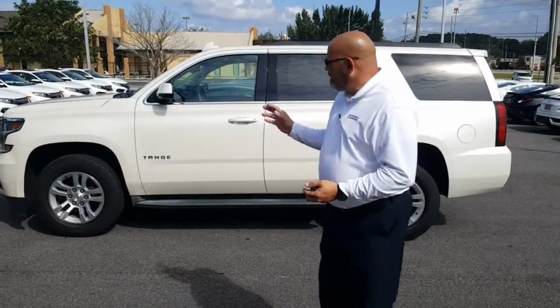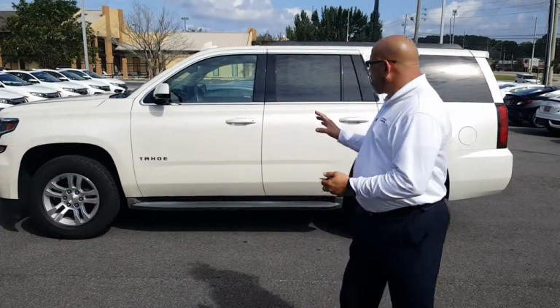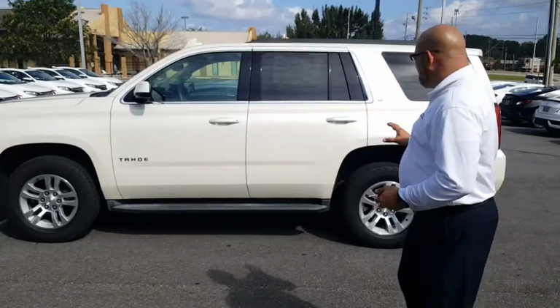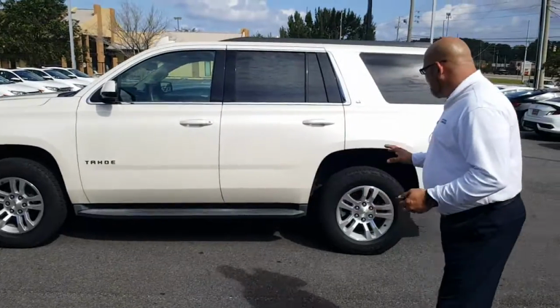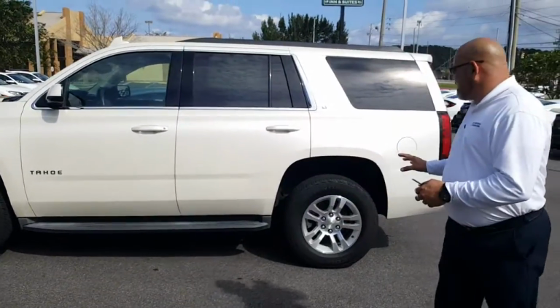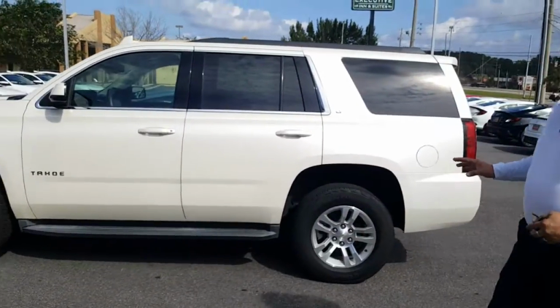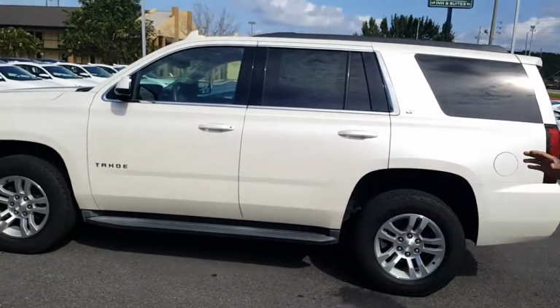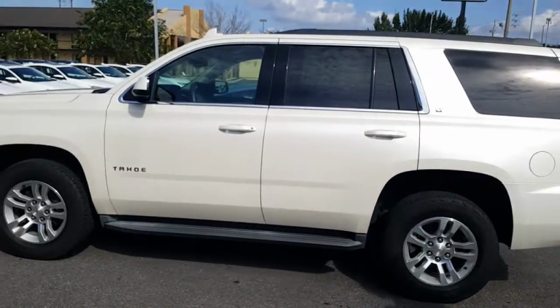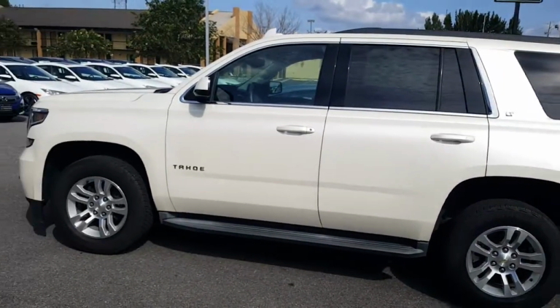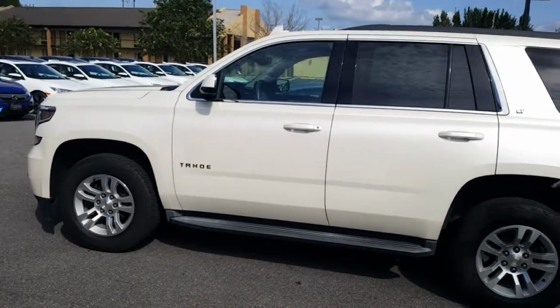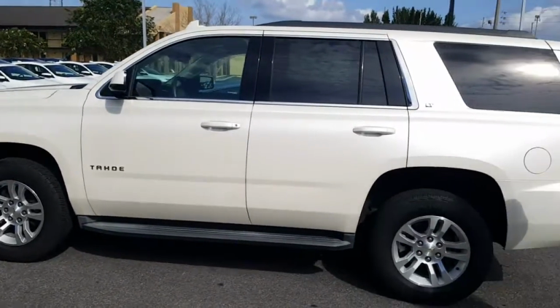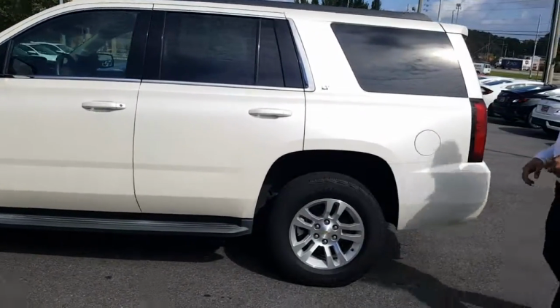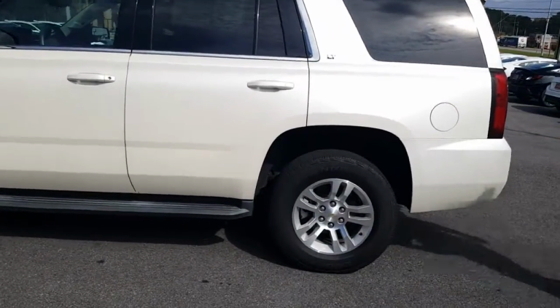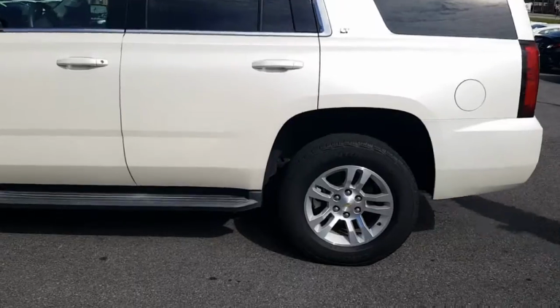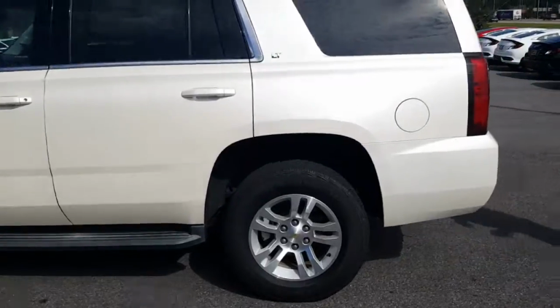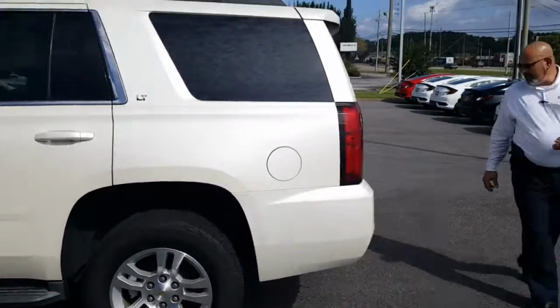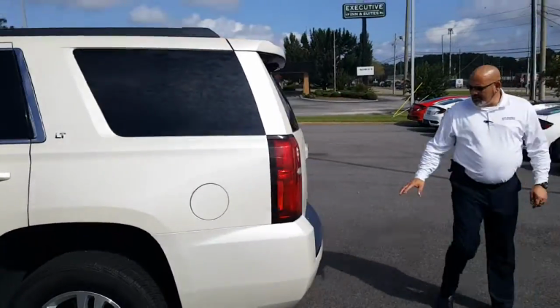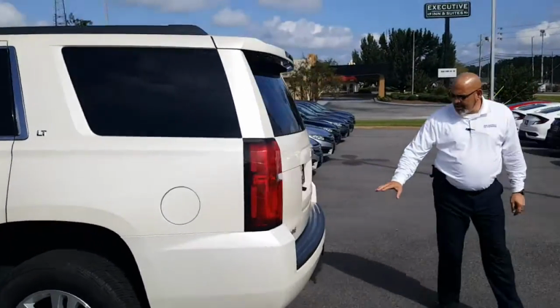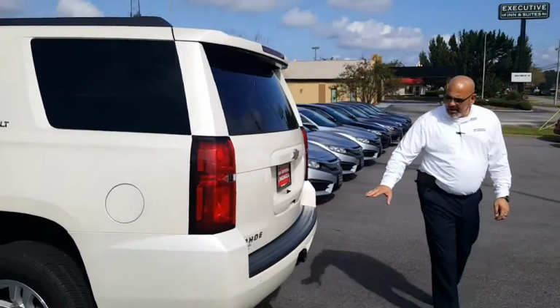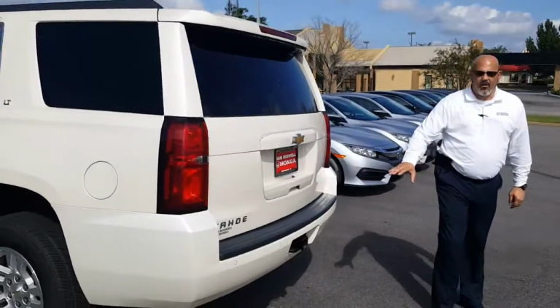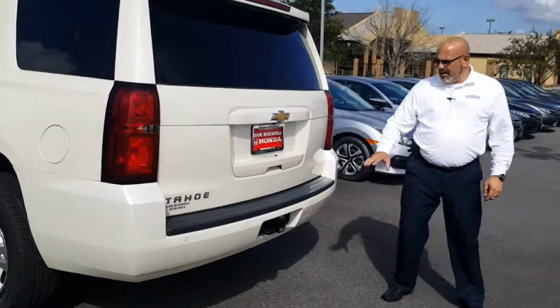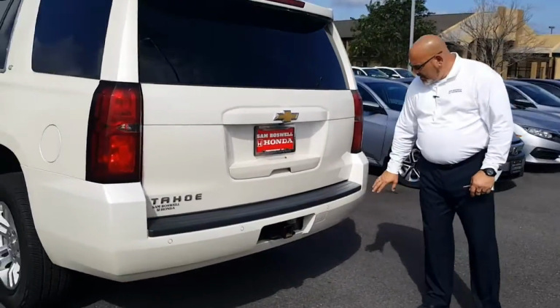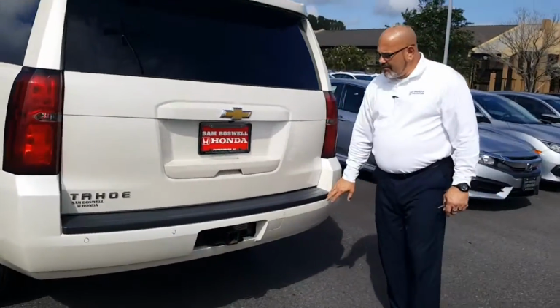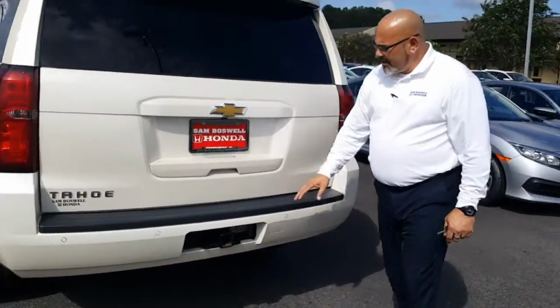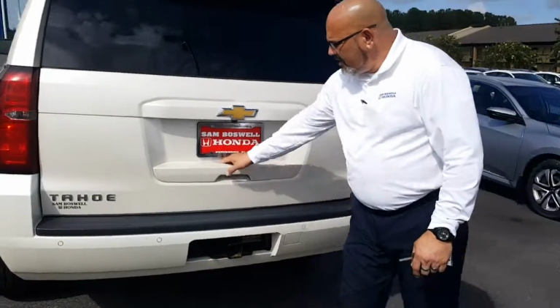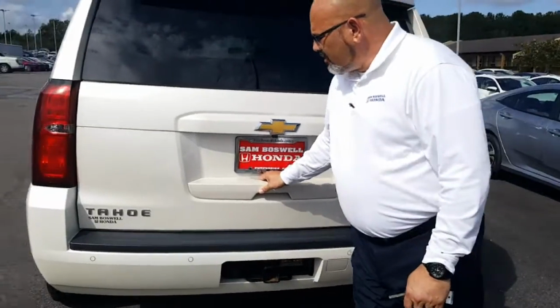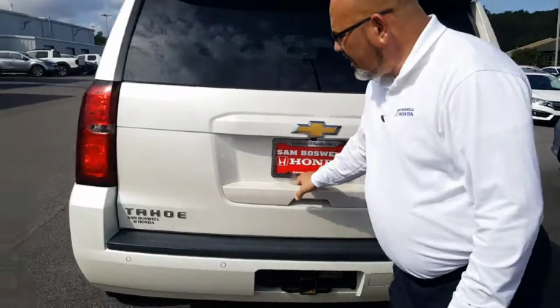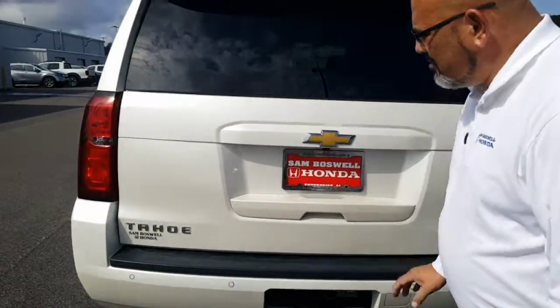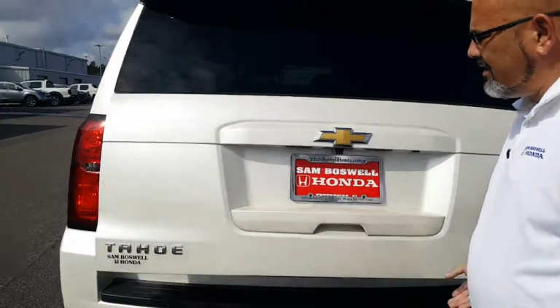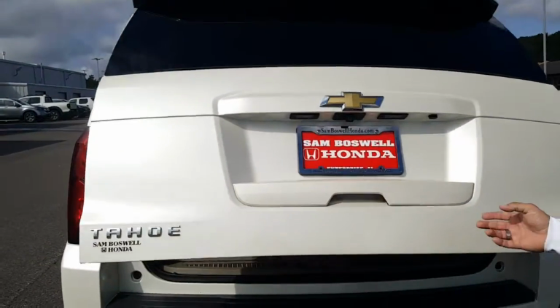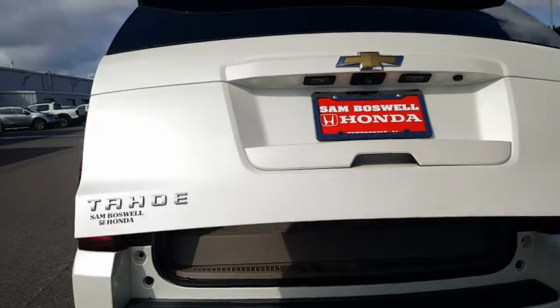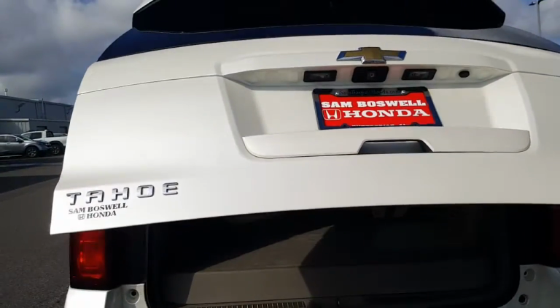I want to just walk around the vehicle so you can see it up close and personal. It does have the running boards. Coming back to the rear, it does have the towing package already set up, and it does have the rear sensors.